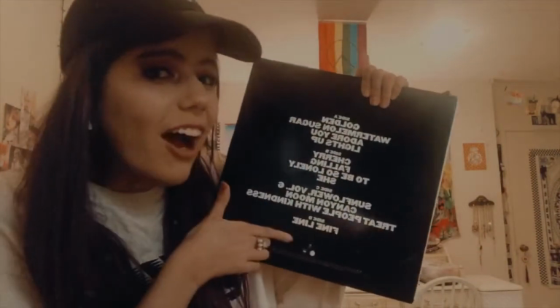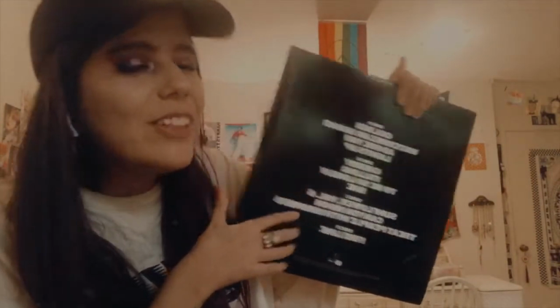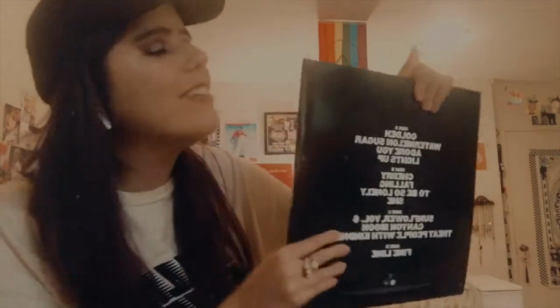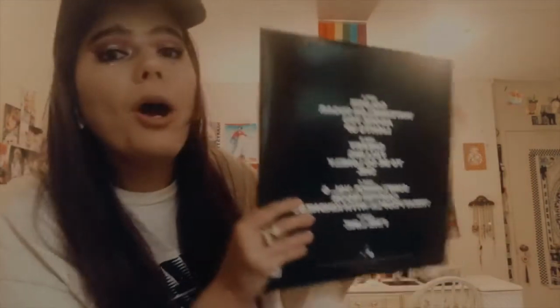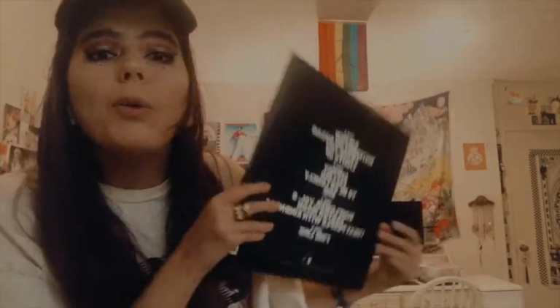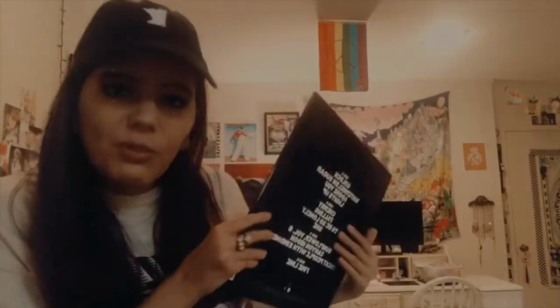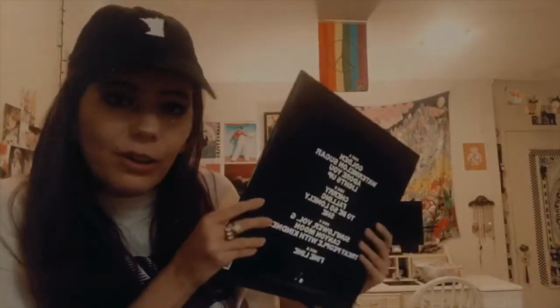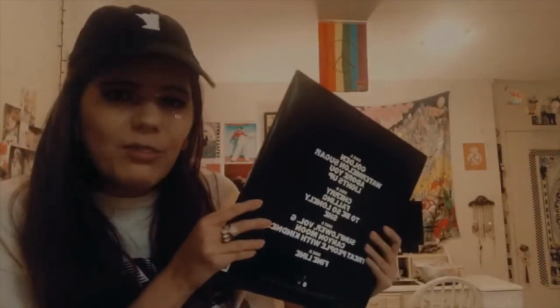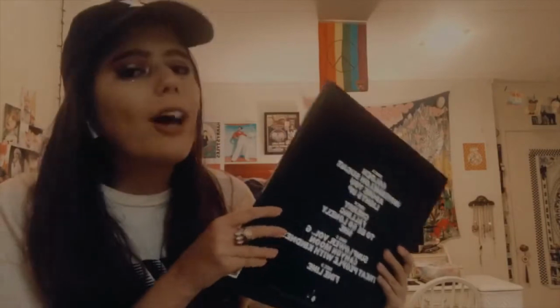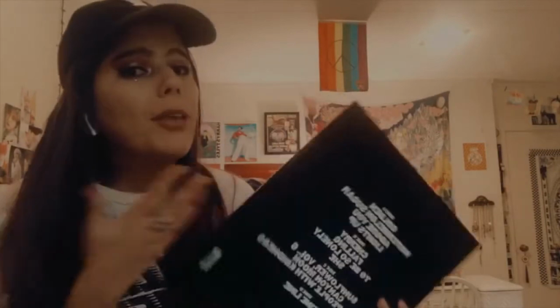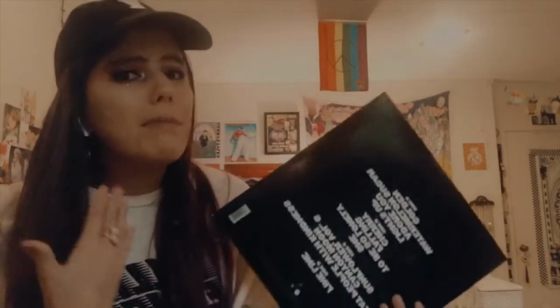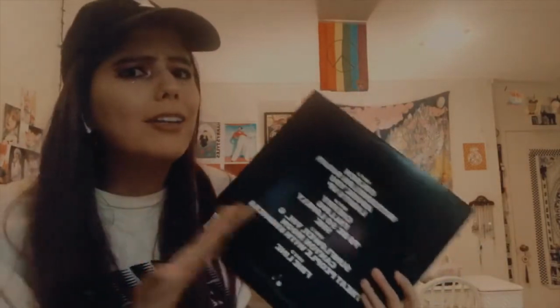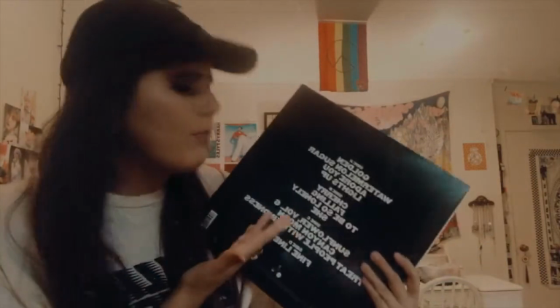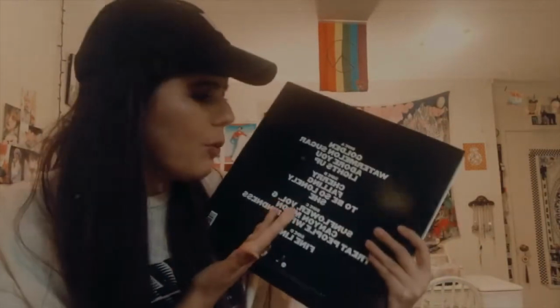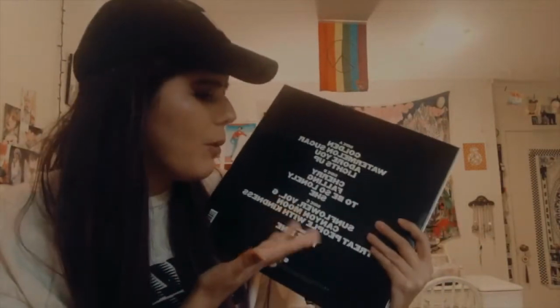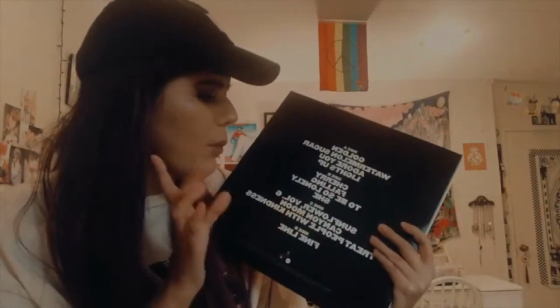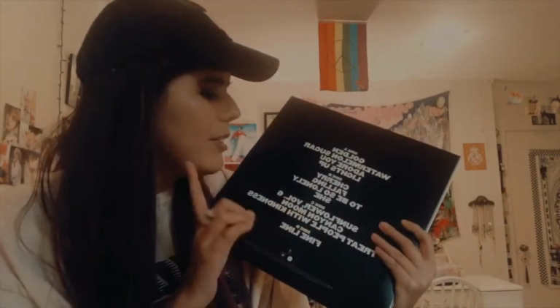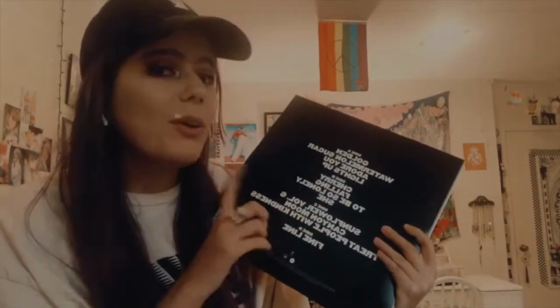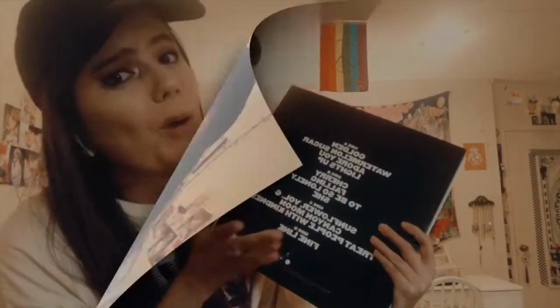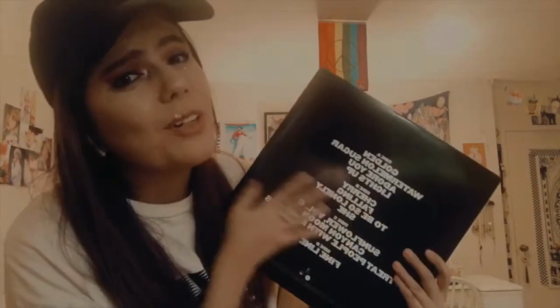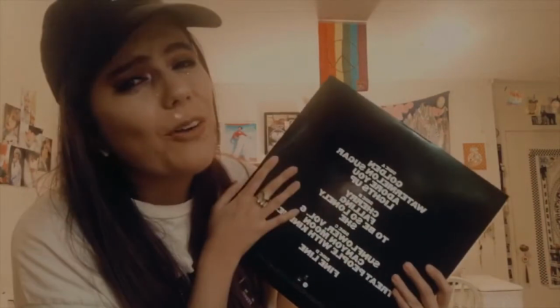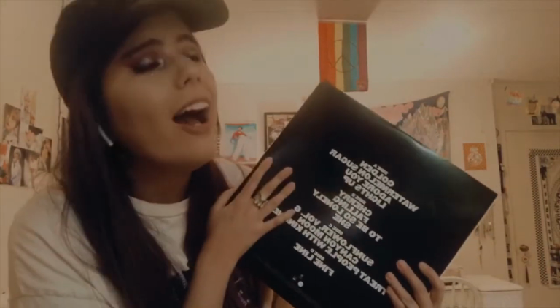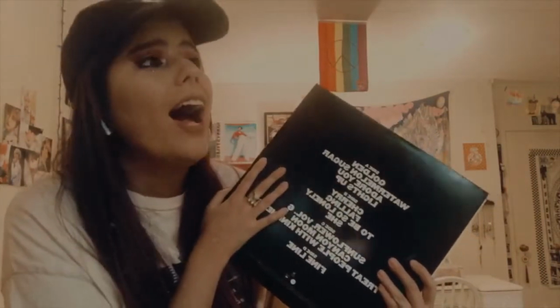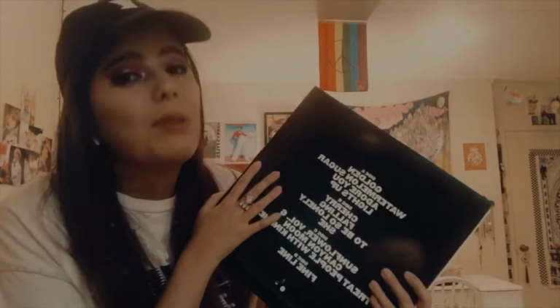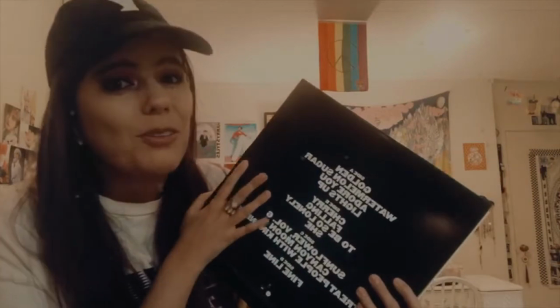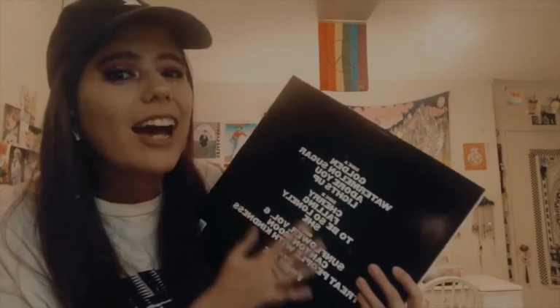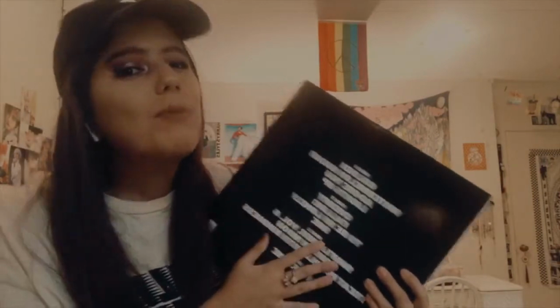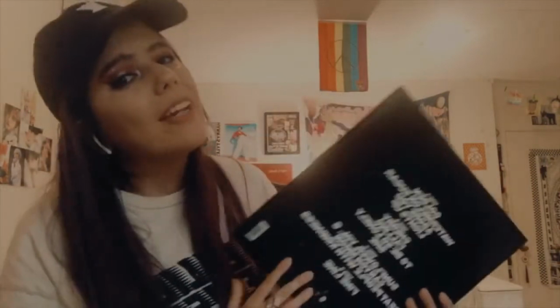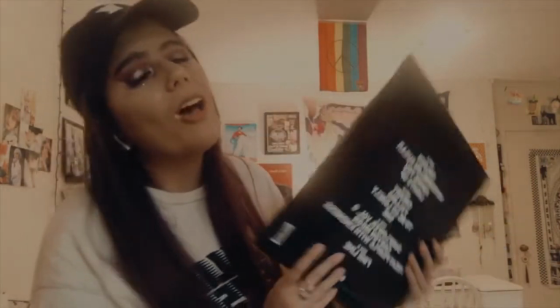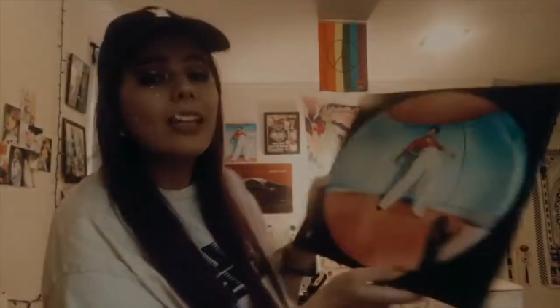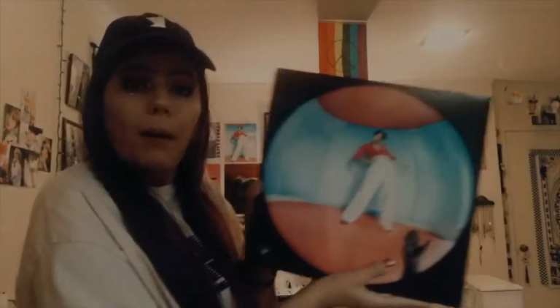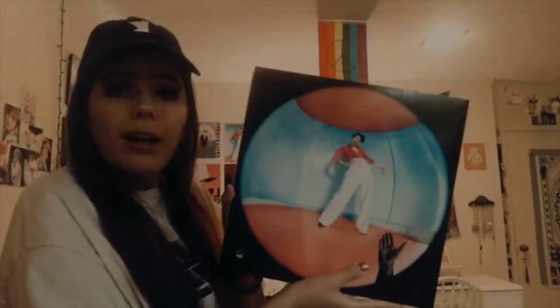The whole entire track list, obviously. What is your favorite song off of Fine Line, by the way? Mine is every single one of them, but one of my number one favorites is Falling. I am obsessed with it — I've been playing it a lot lately.